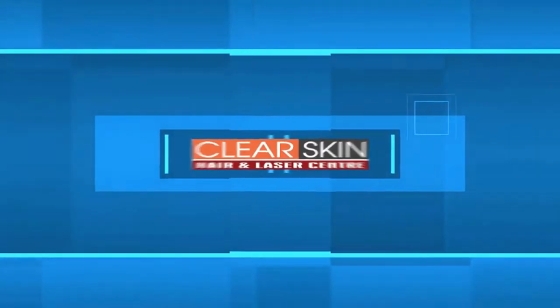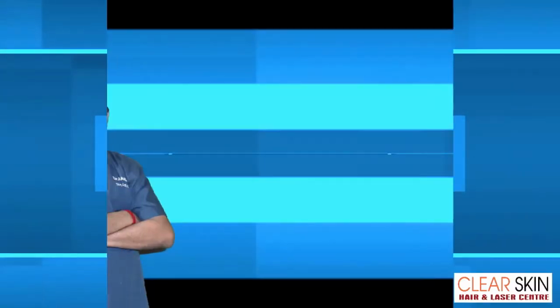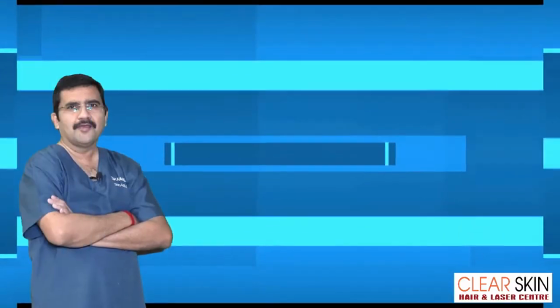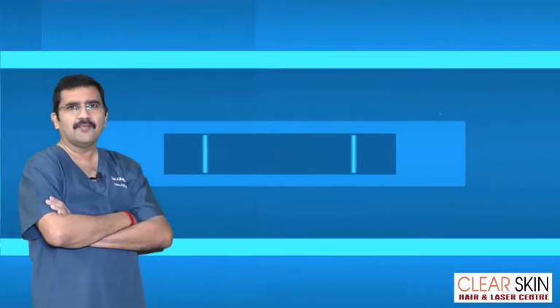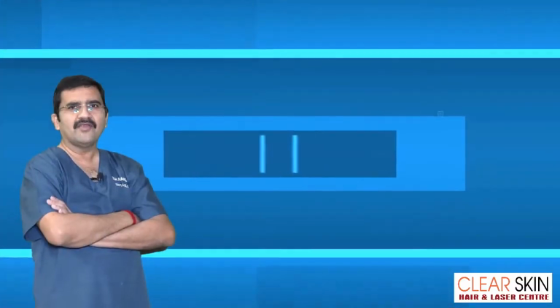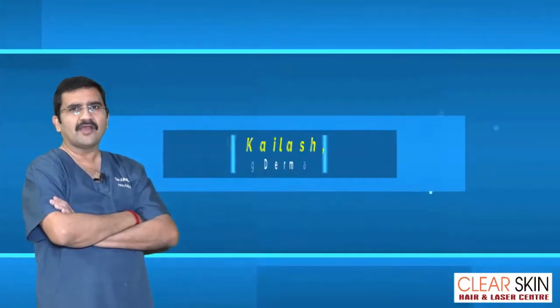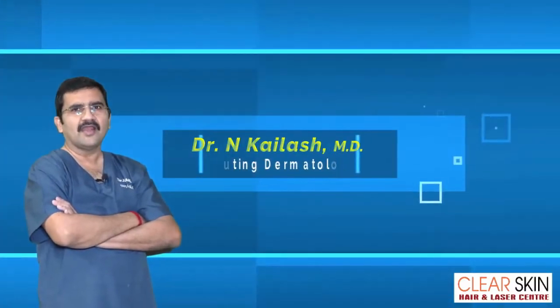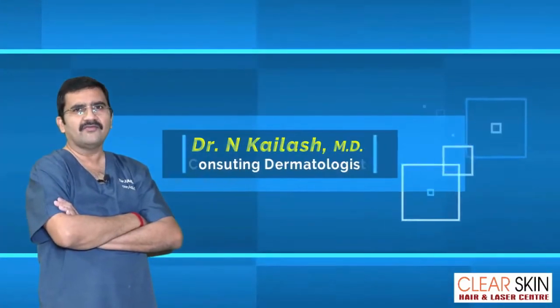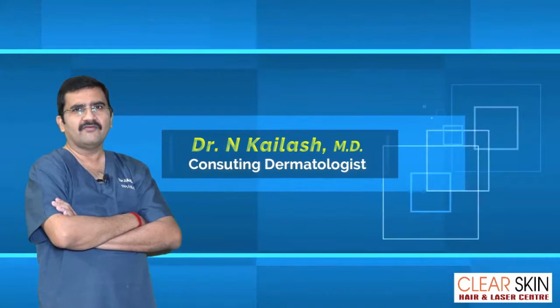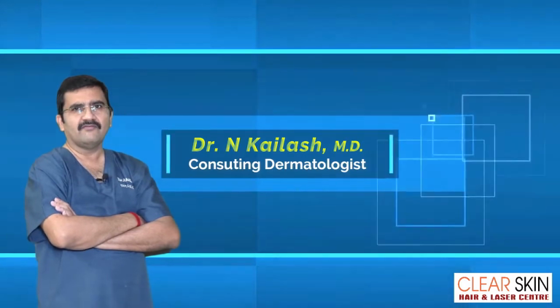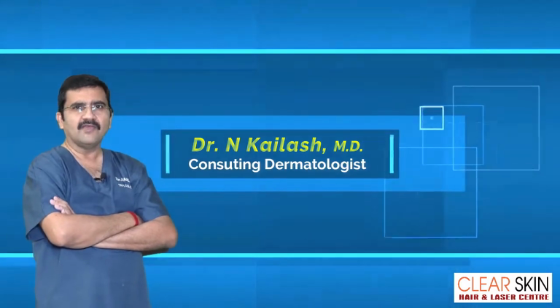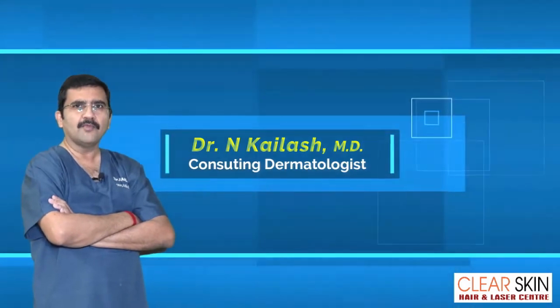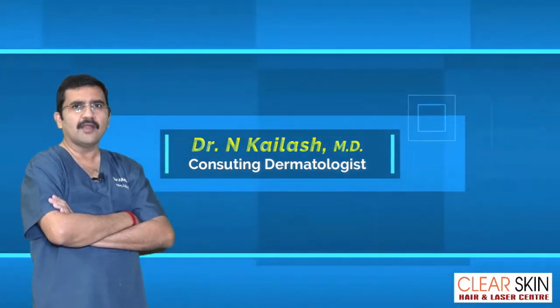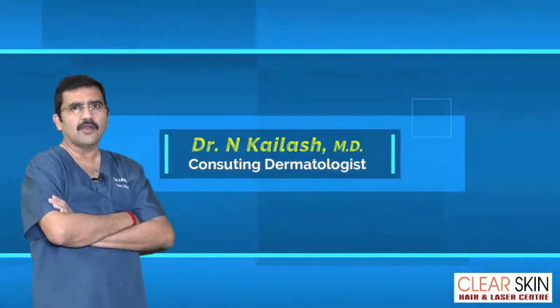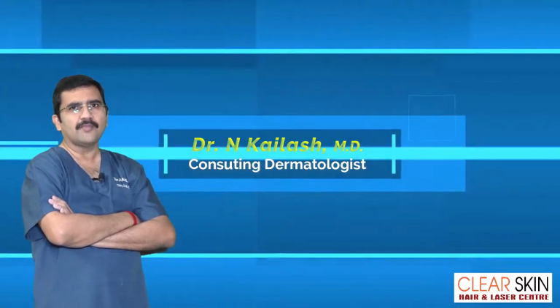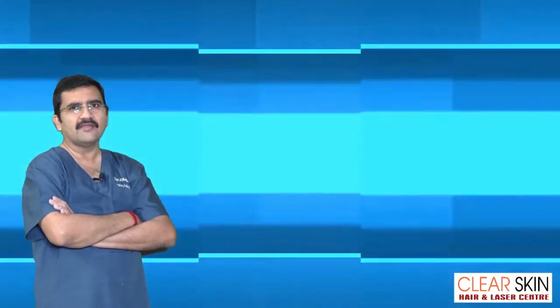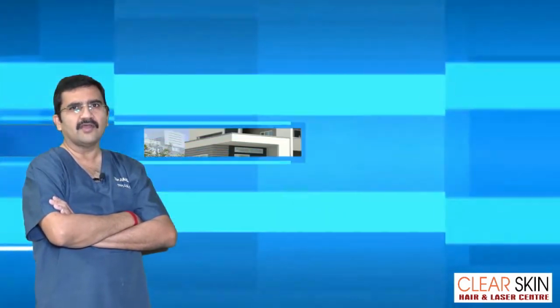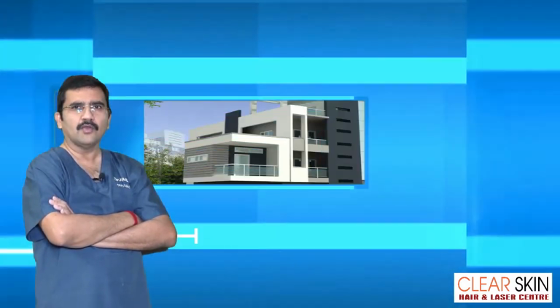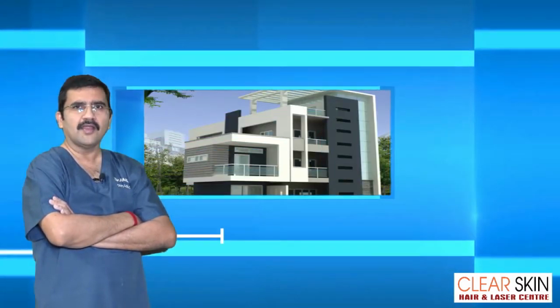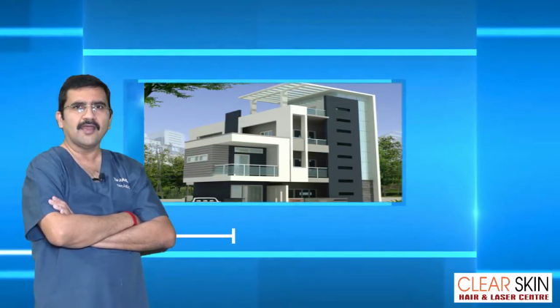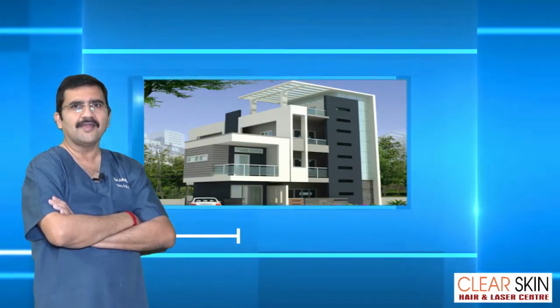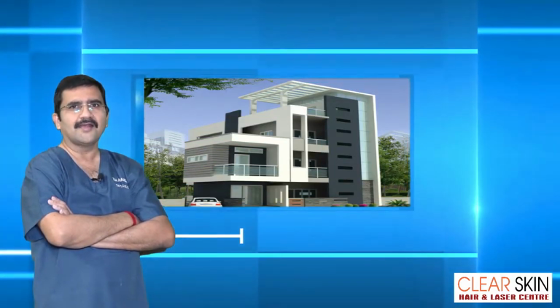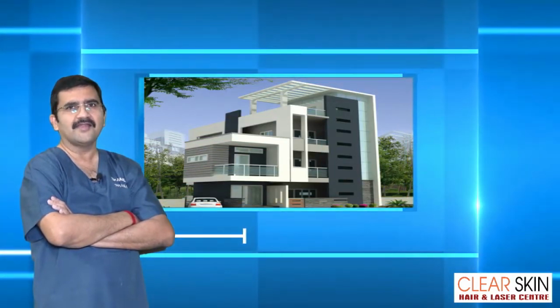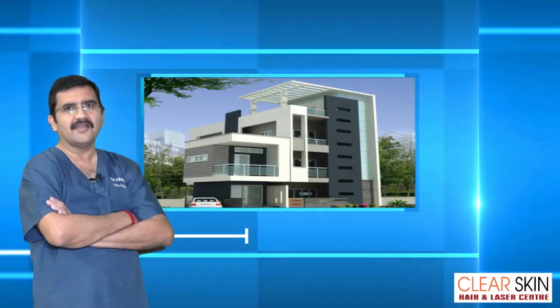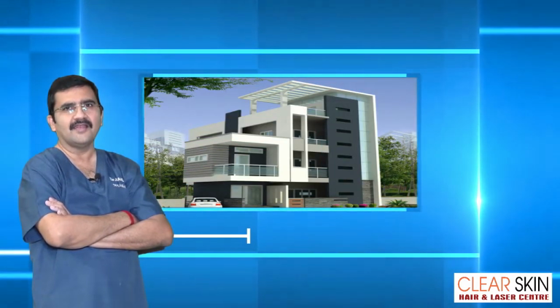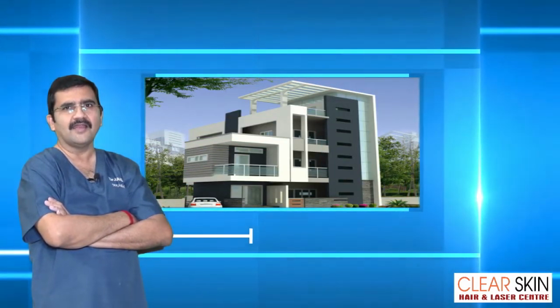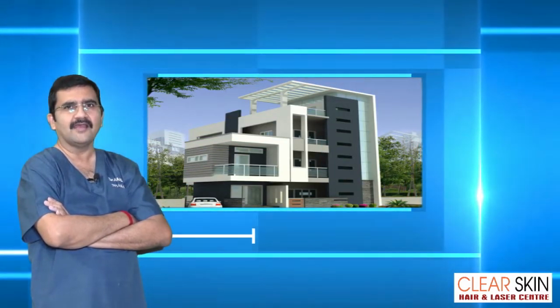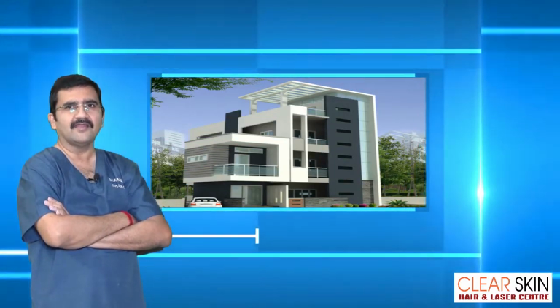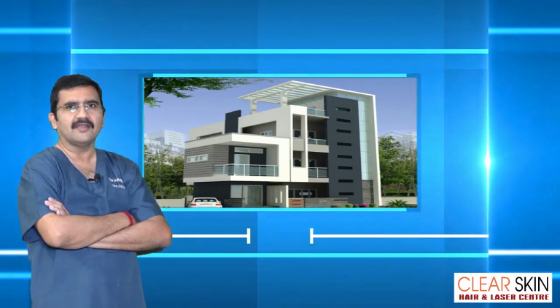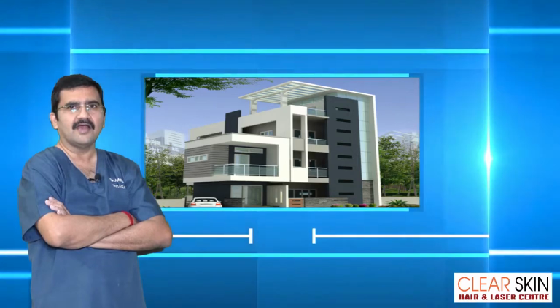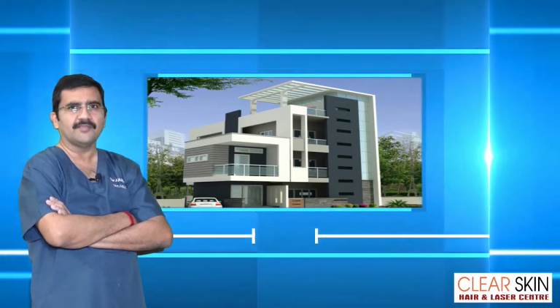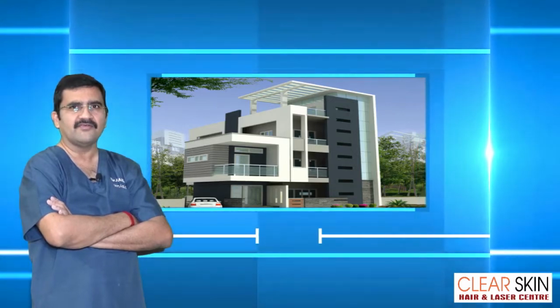Hi, my name is Keralash. Welcome to my dermatology practice in Kandul at Clear Skin Hair and Laser Center, Nandabresh.